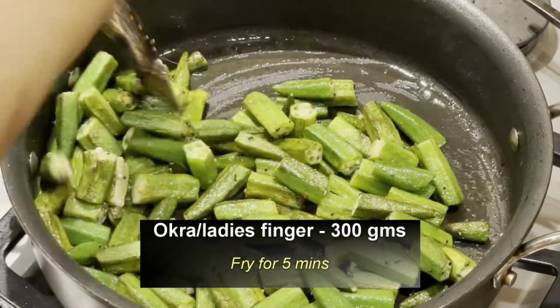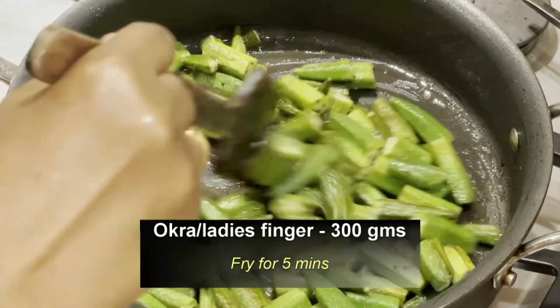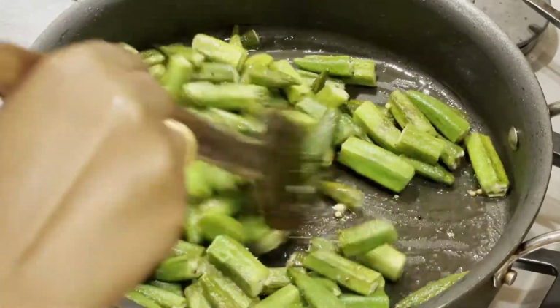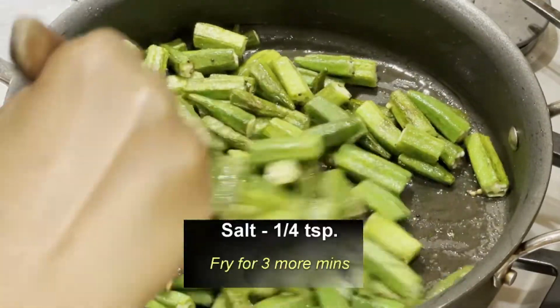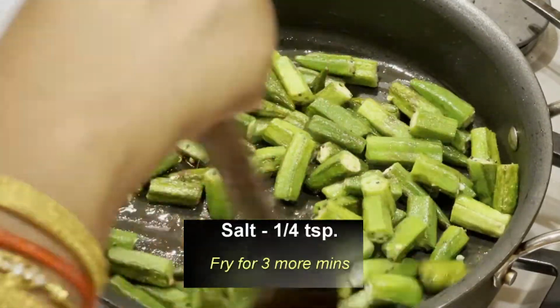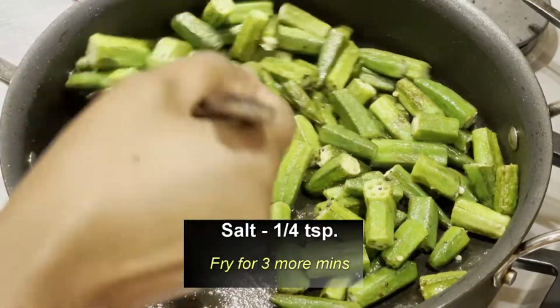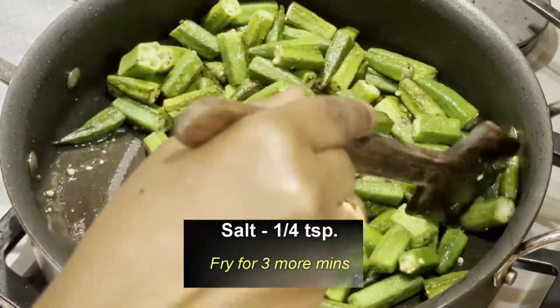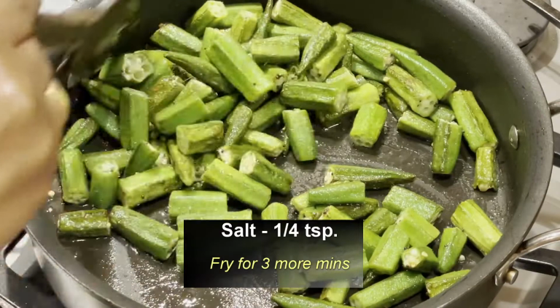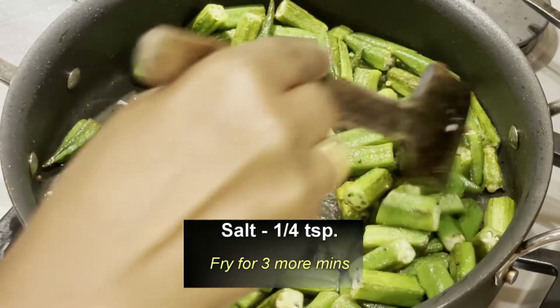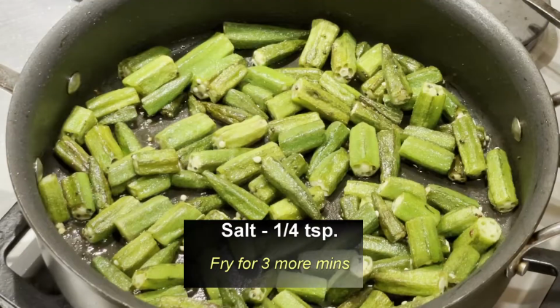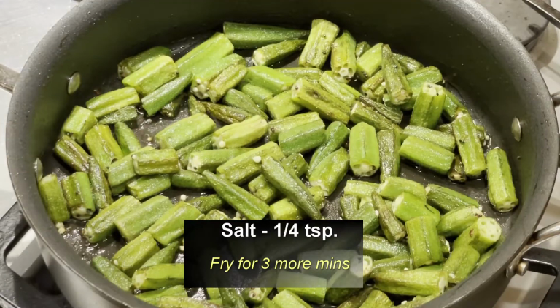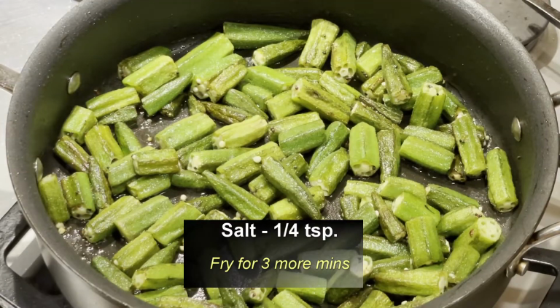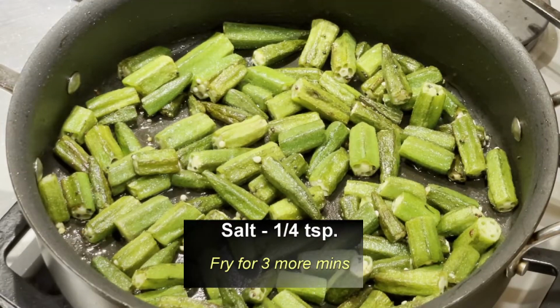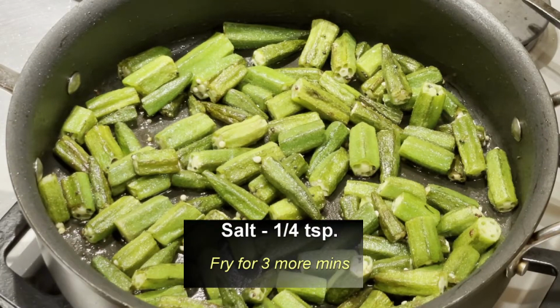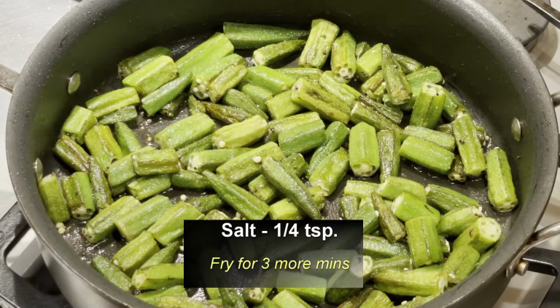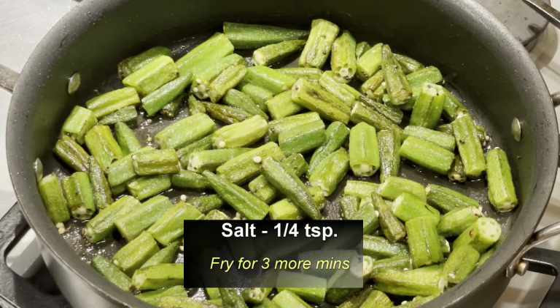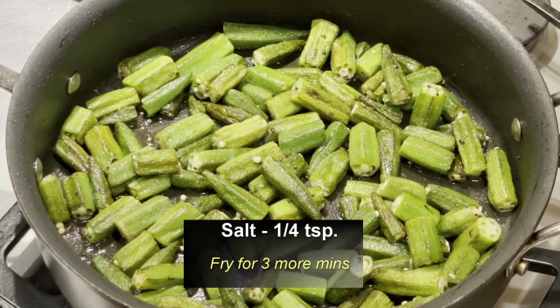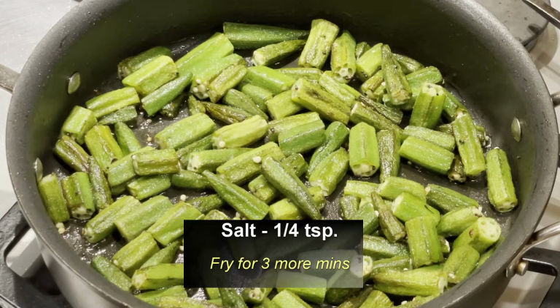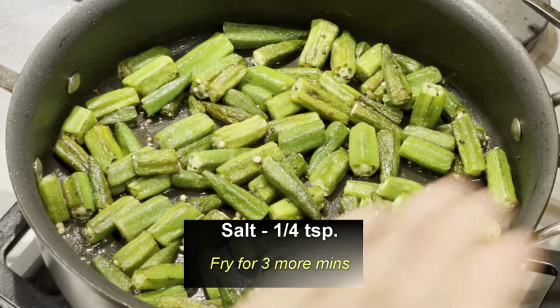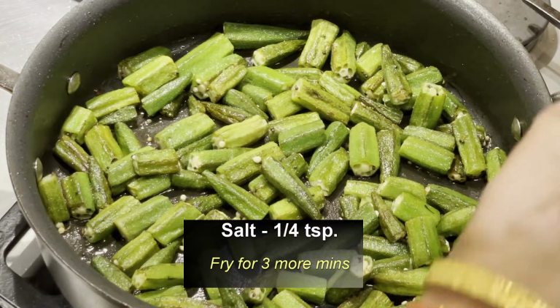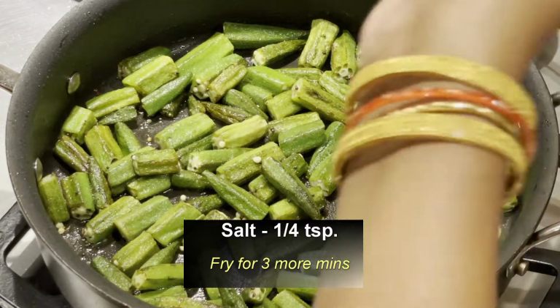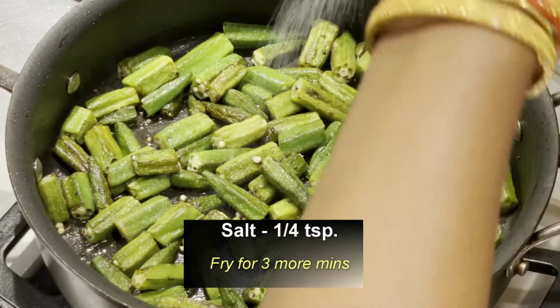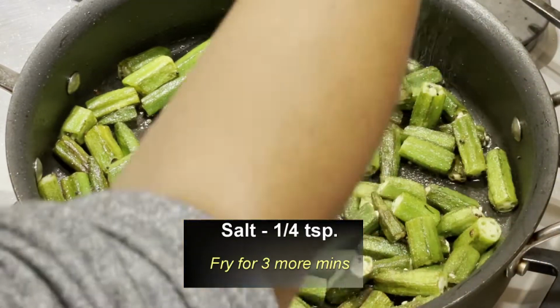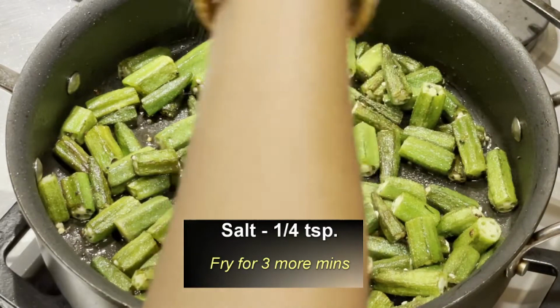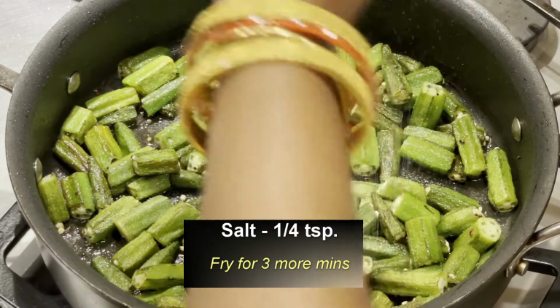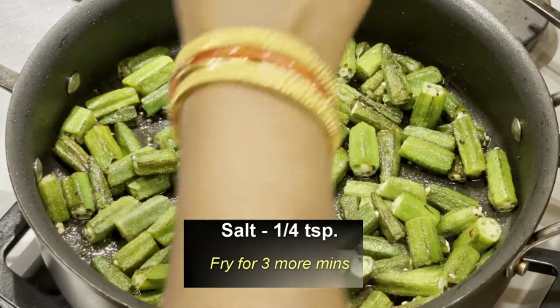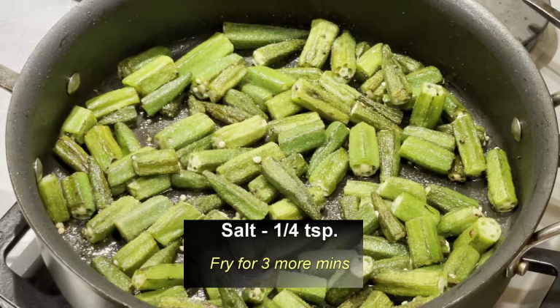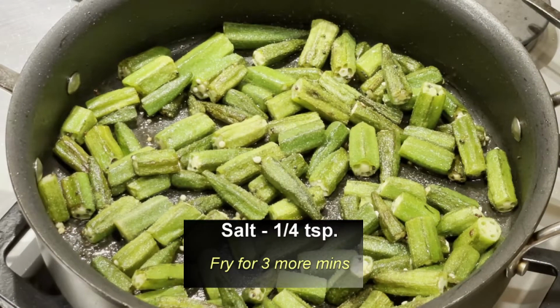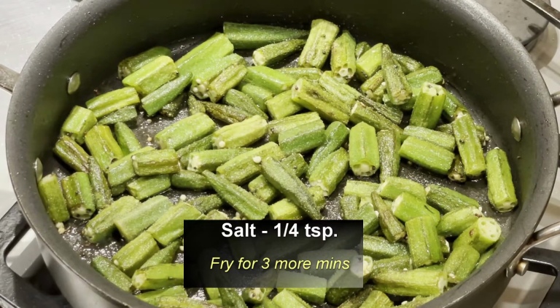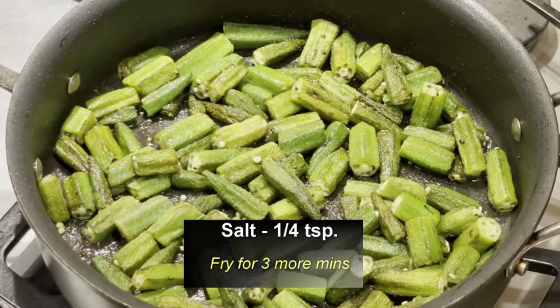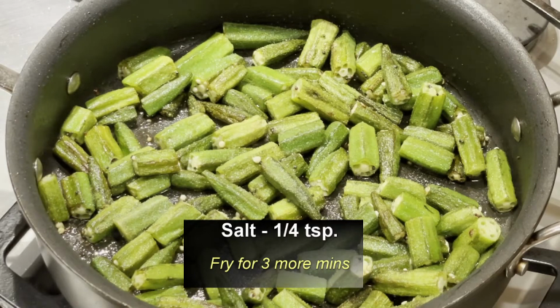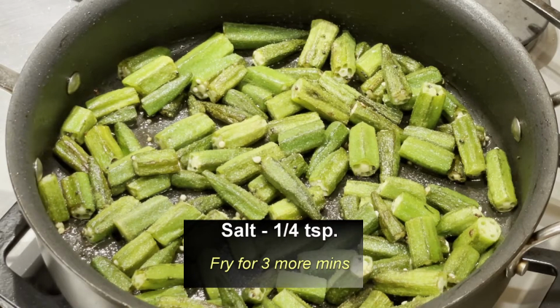Now I'm adding a little bit of salt. After adding salt, fry for three more minutes so that the okra will absorb the salt.